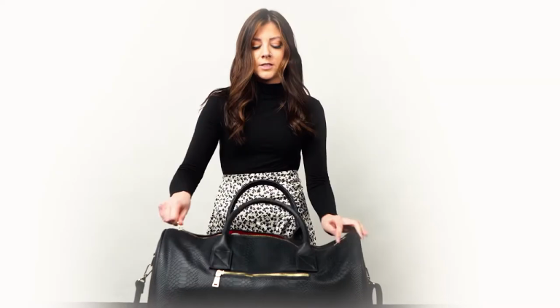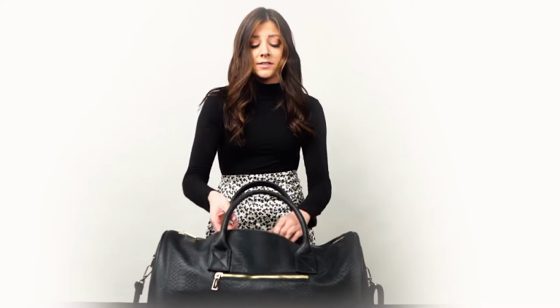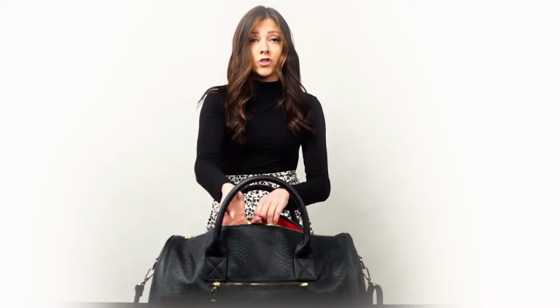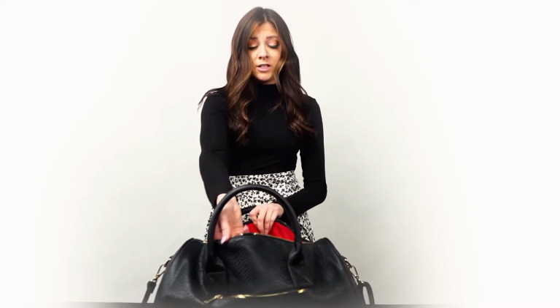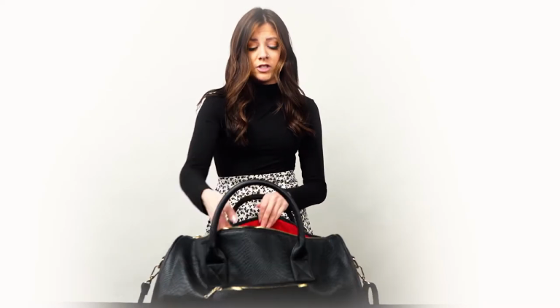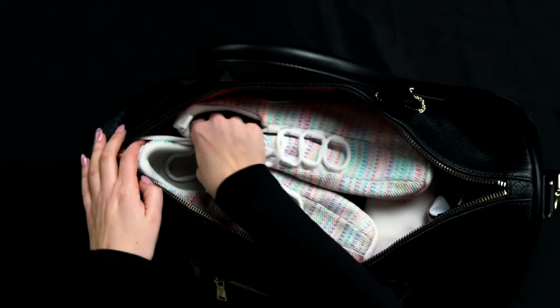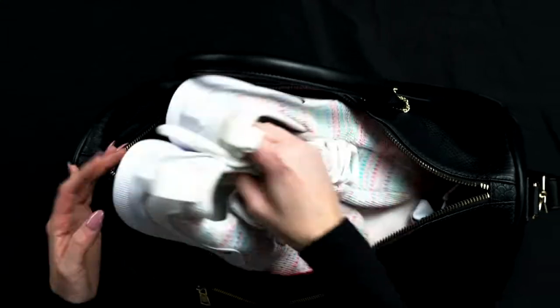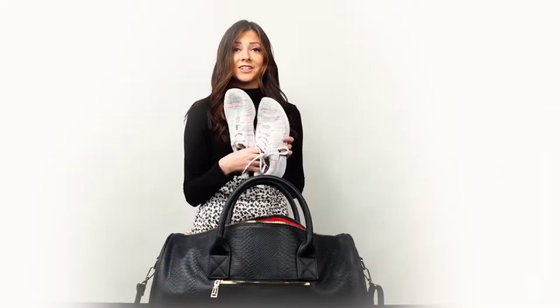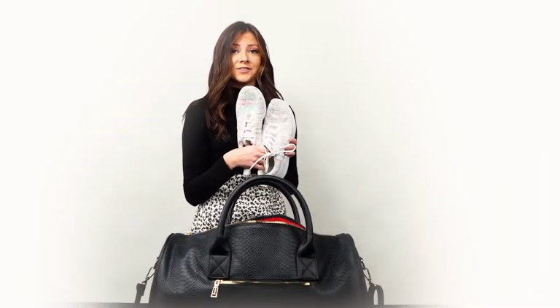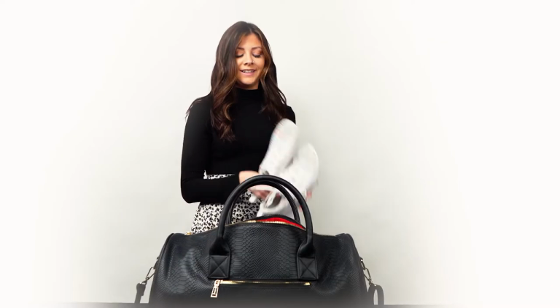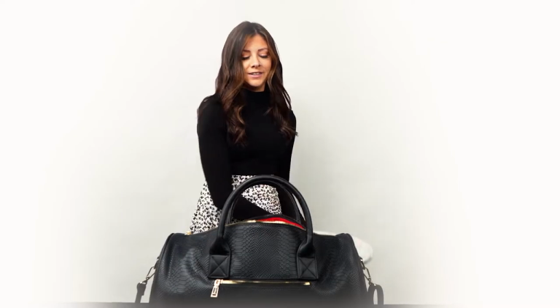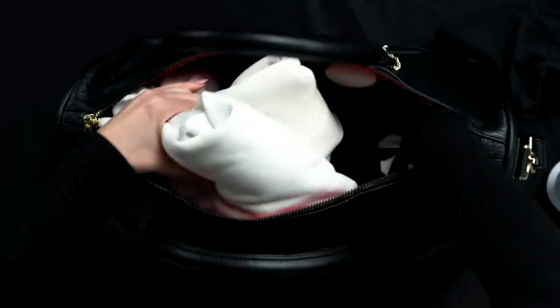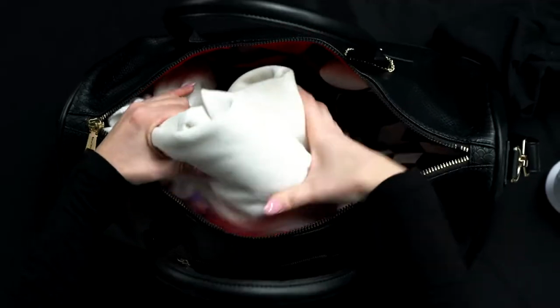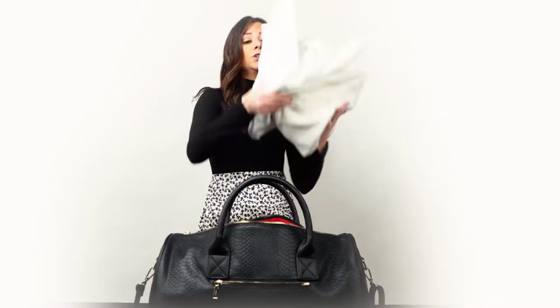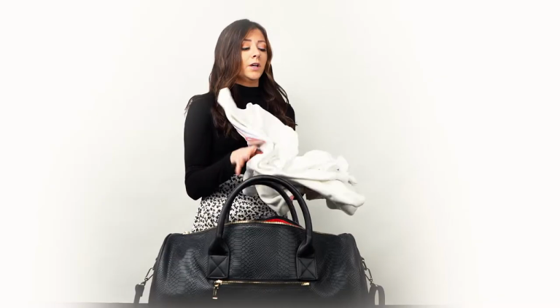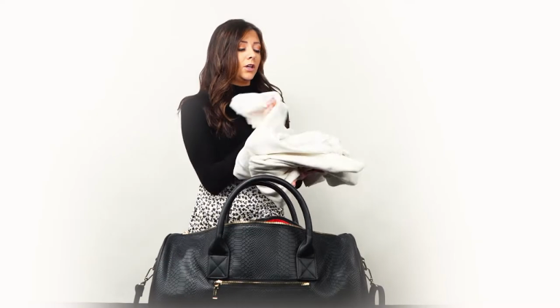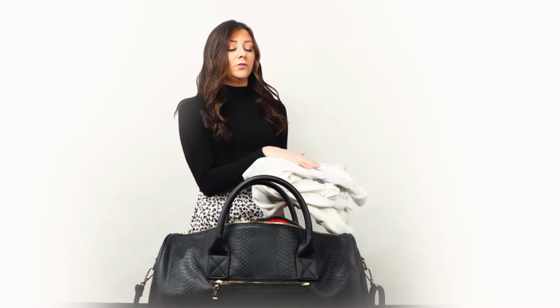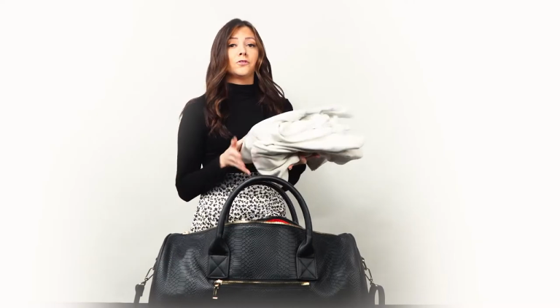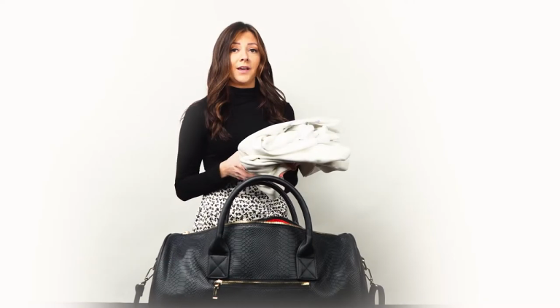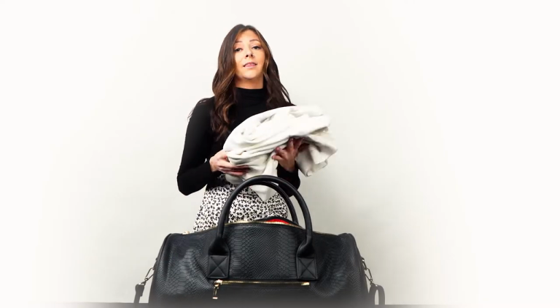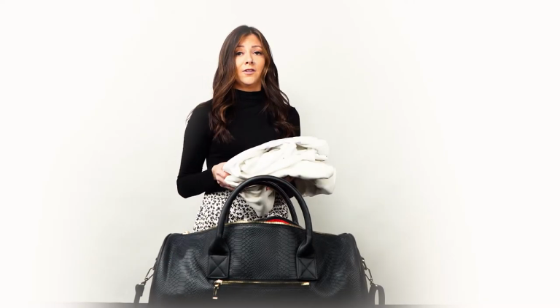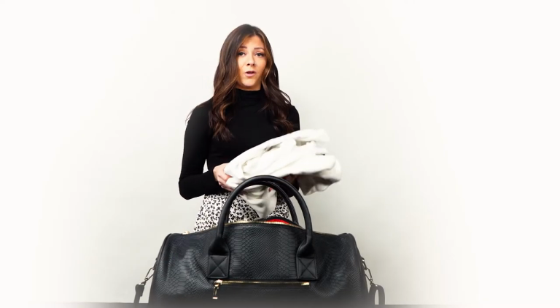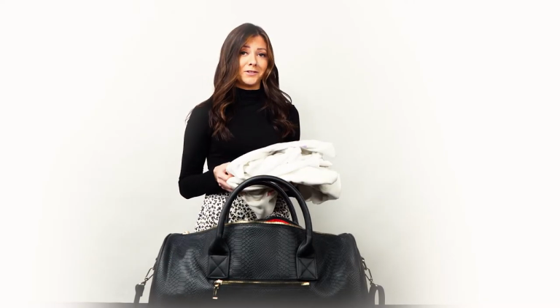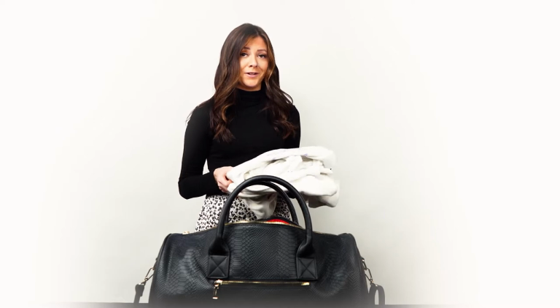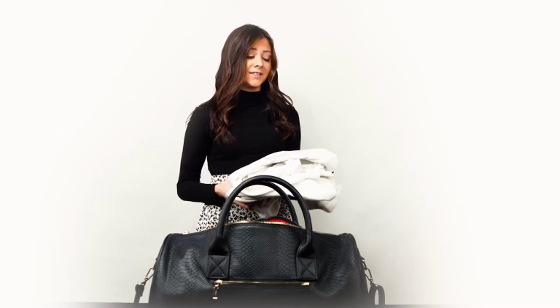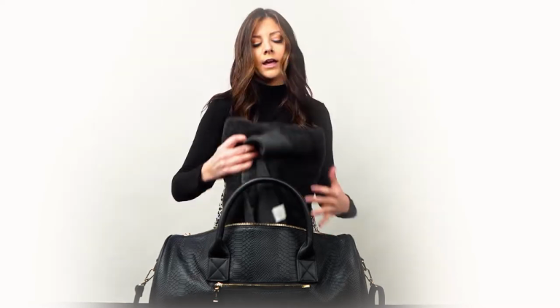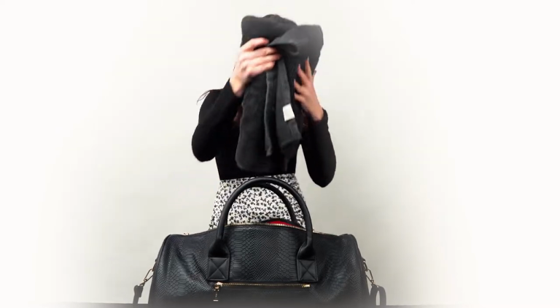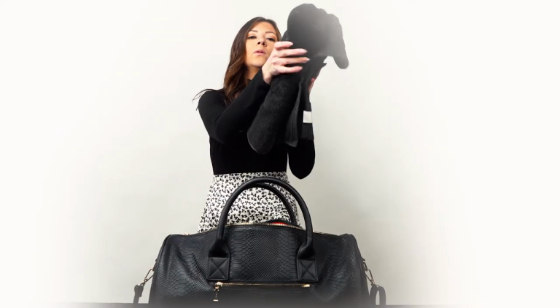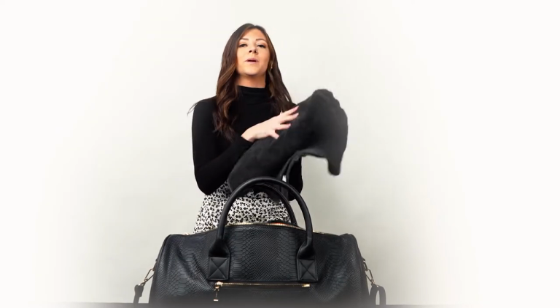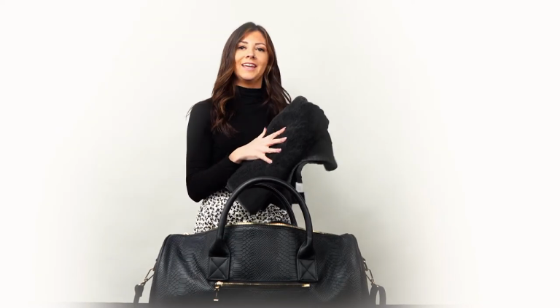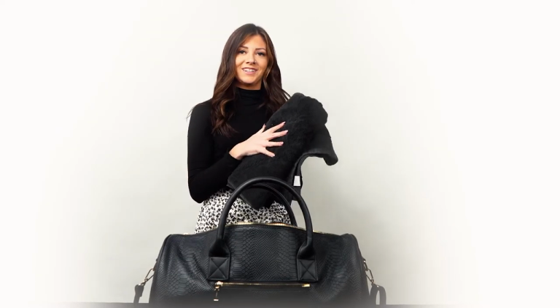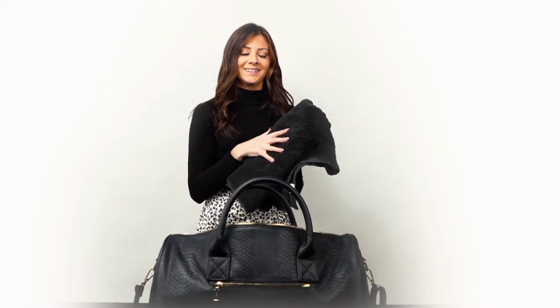This bag is extremely spacious. My sinker is right here. Two huge crew necks — love my oversized crew necks. I have a towel for my vacation needs.